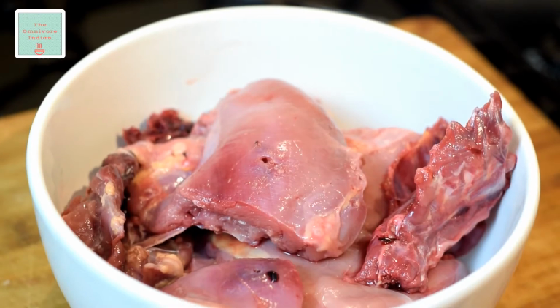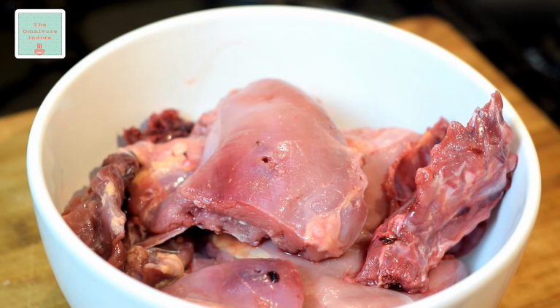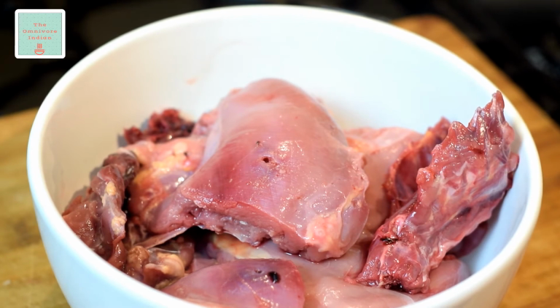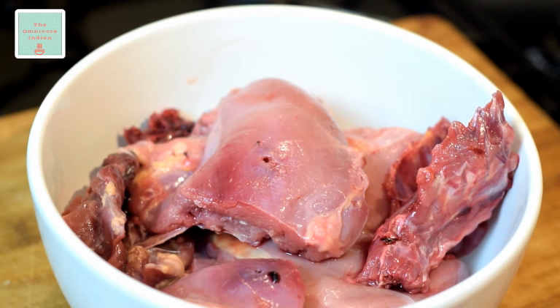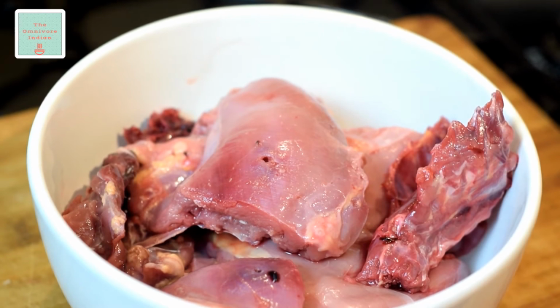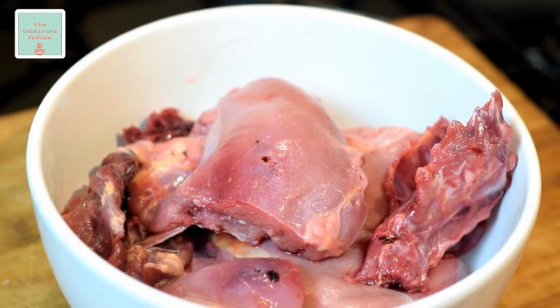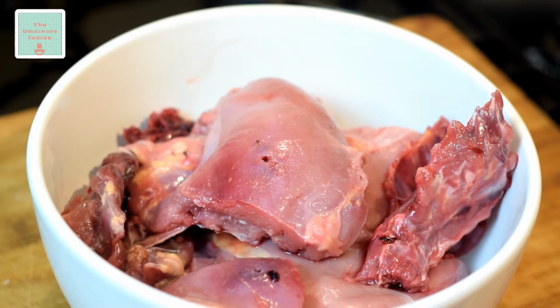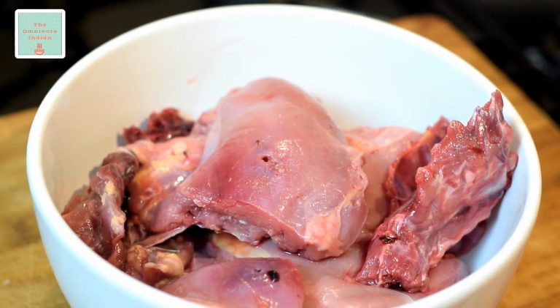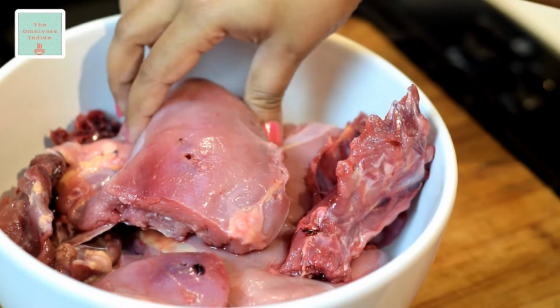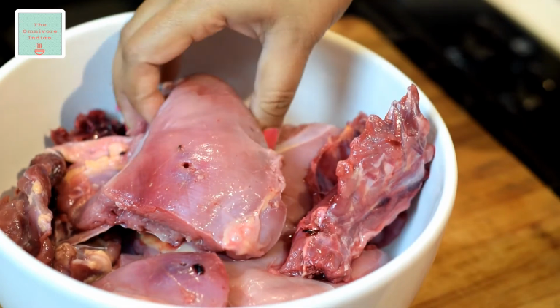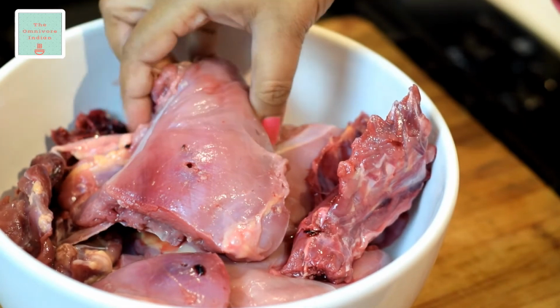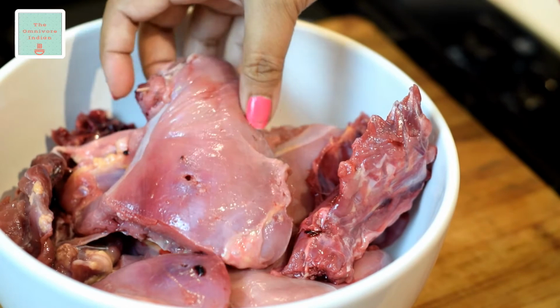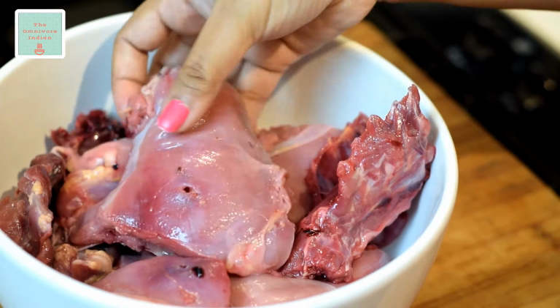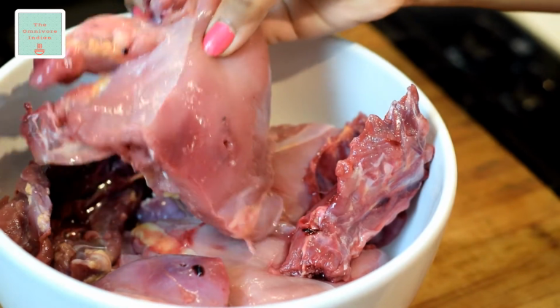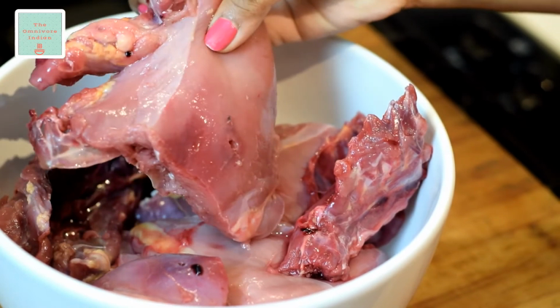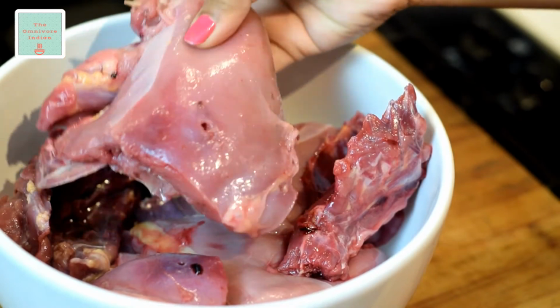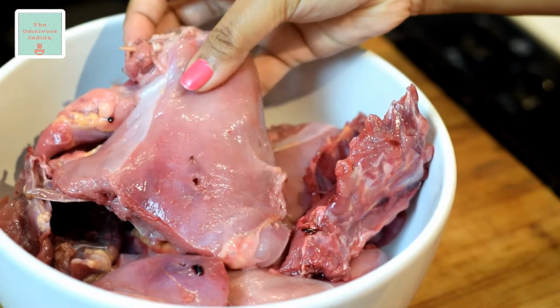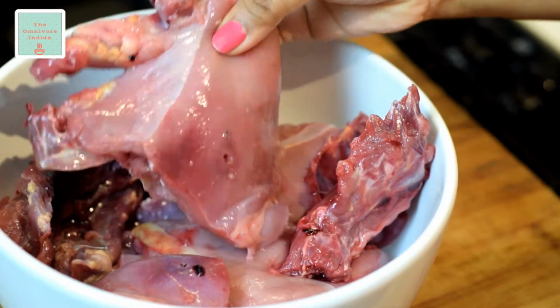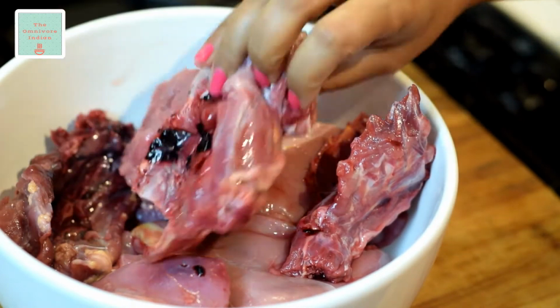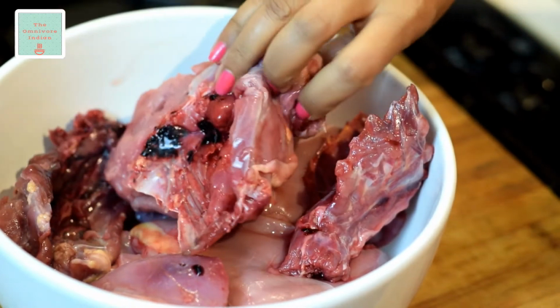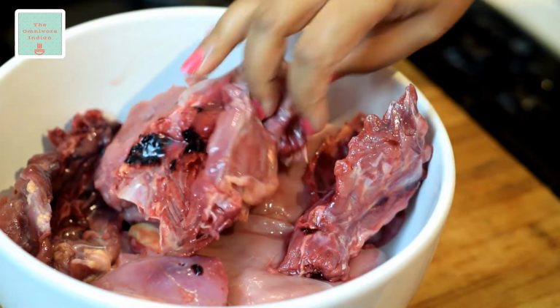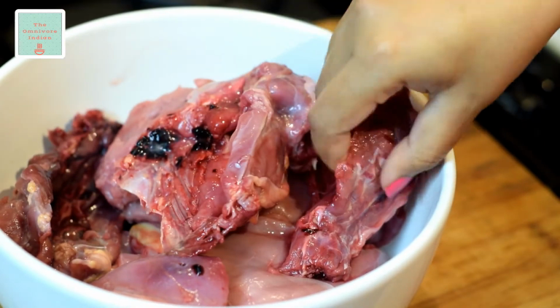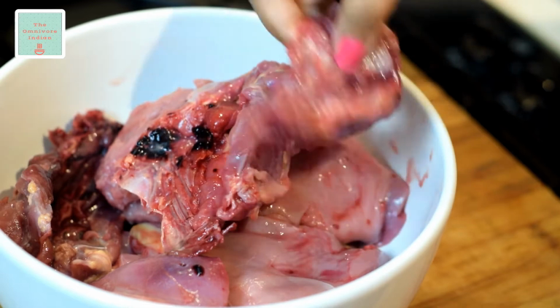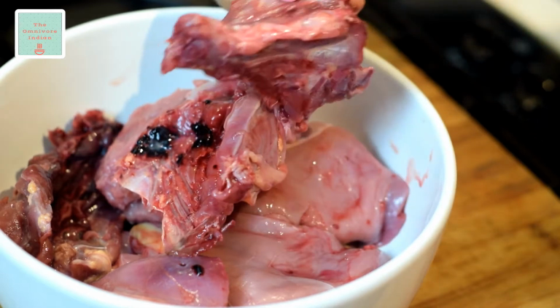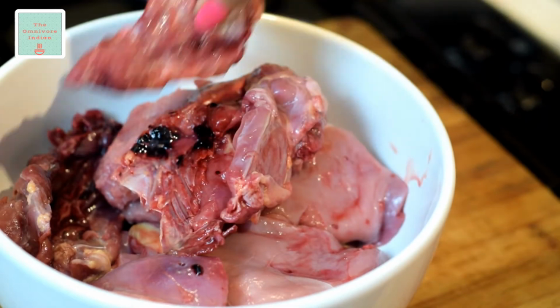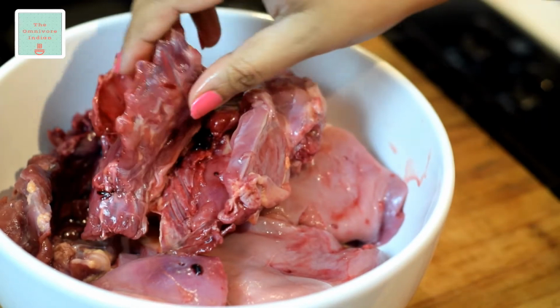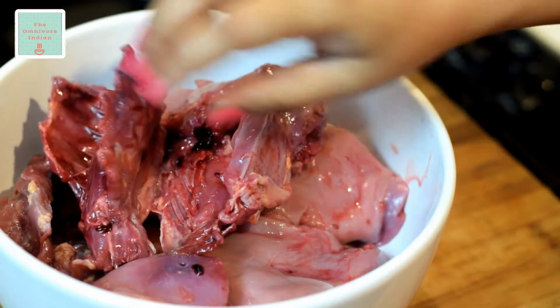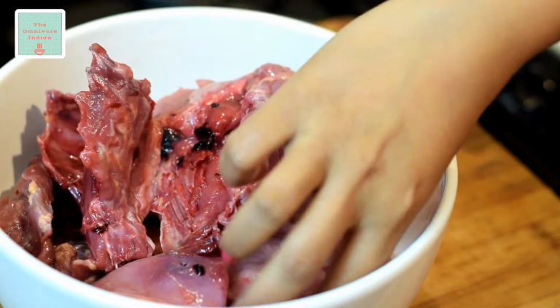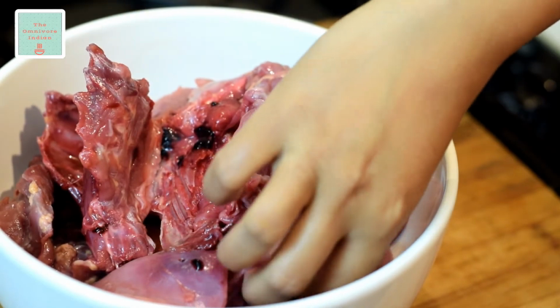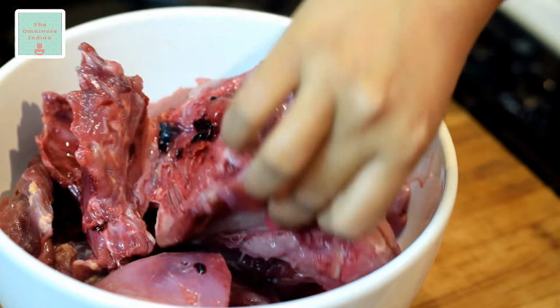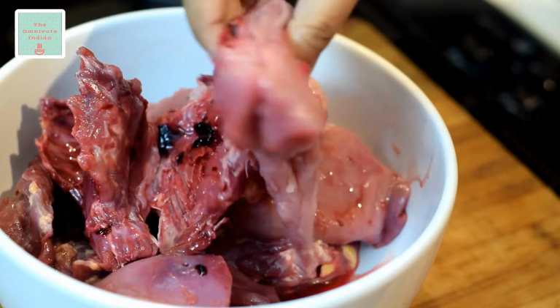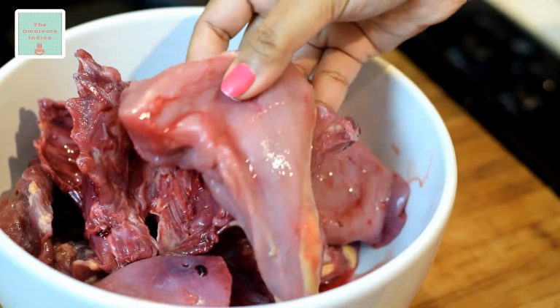And the pheasant skinned and chopped as shown here. I will show you how the pheasant has been chopped just as you would chop a chicken, and I am not wasting any parts of the bird barring the skin, which I do not need for this recipe.